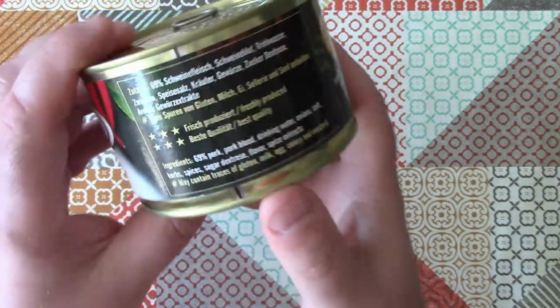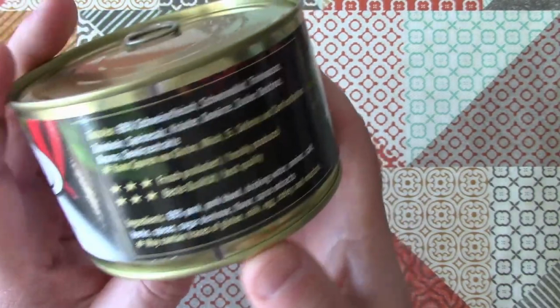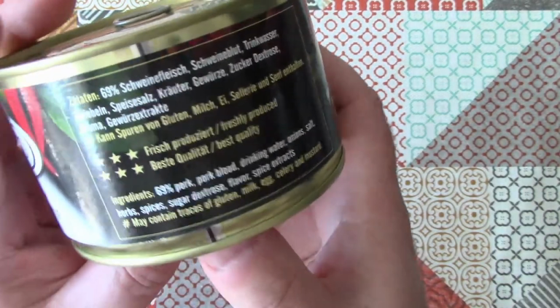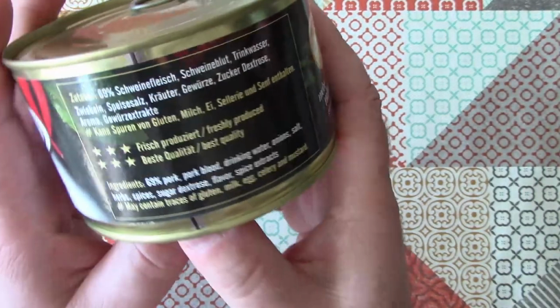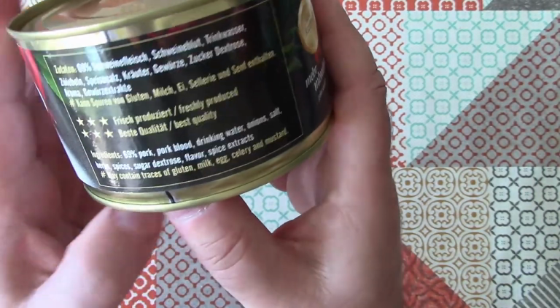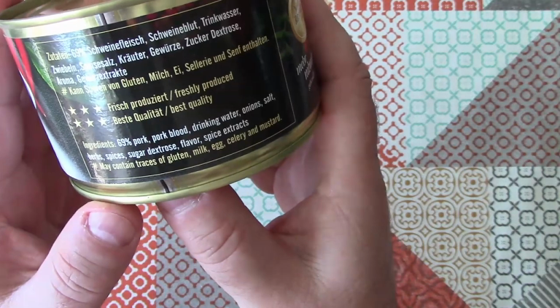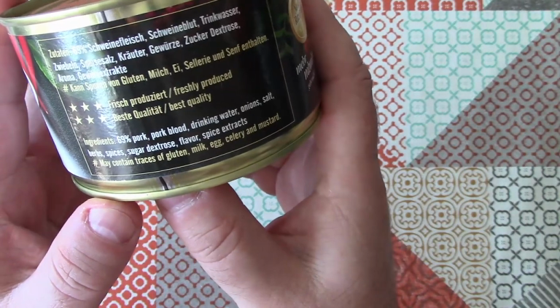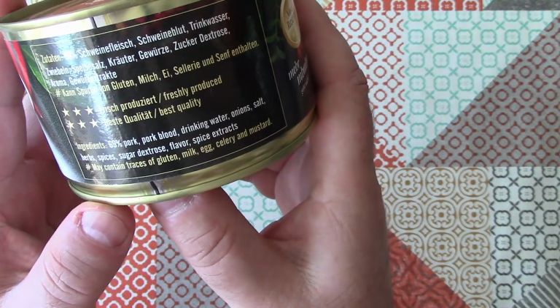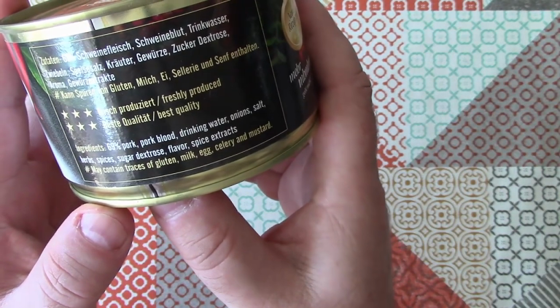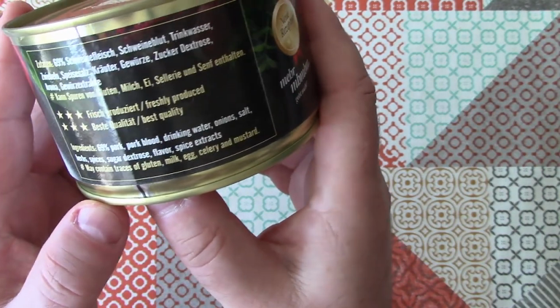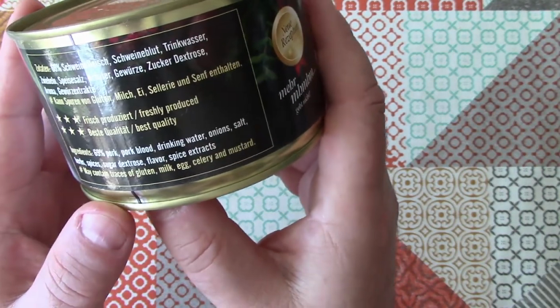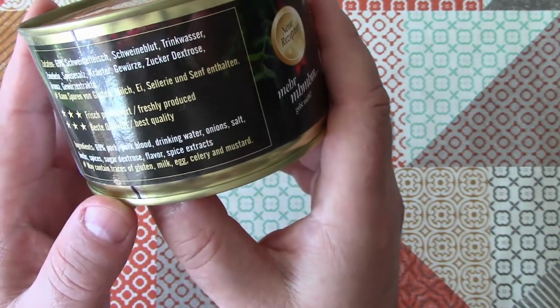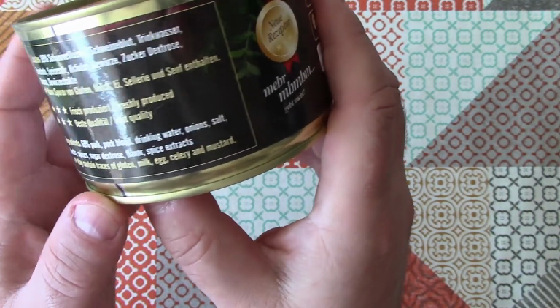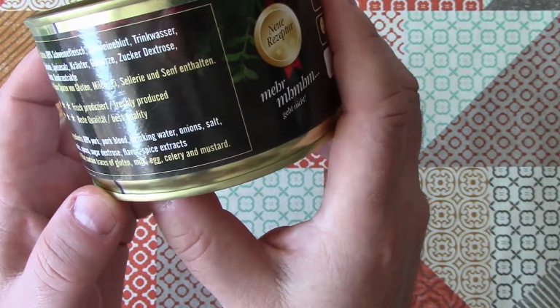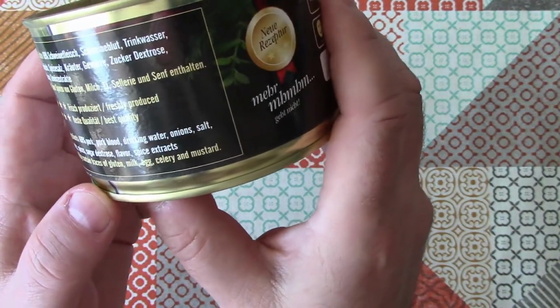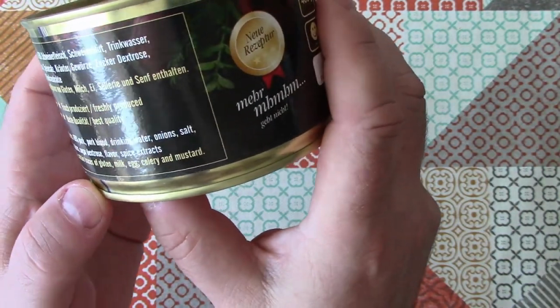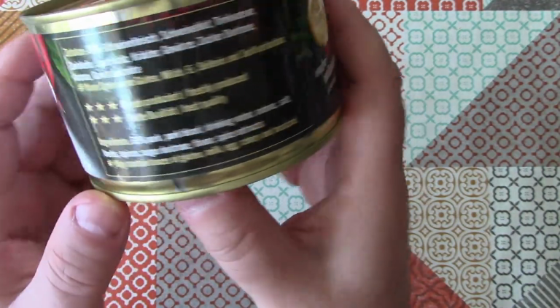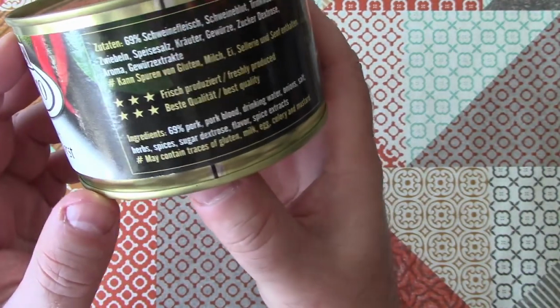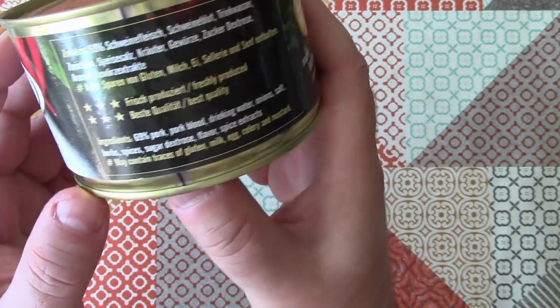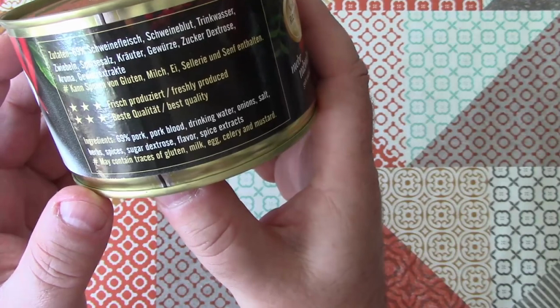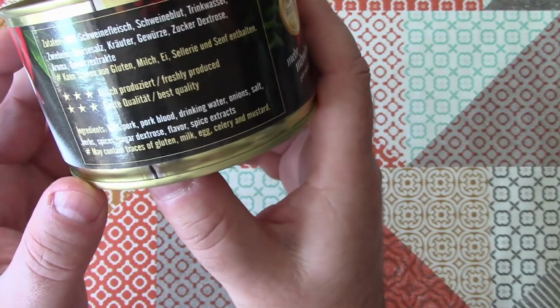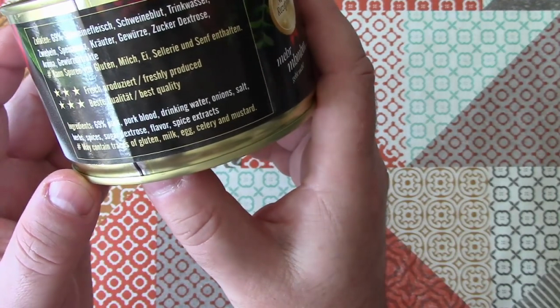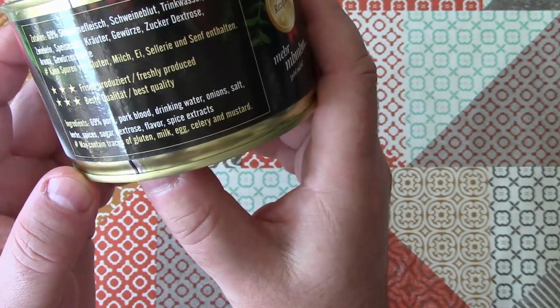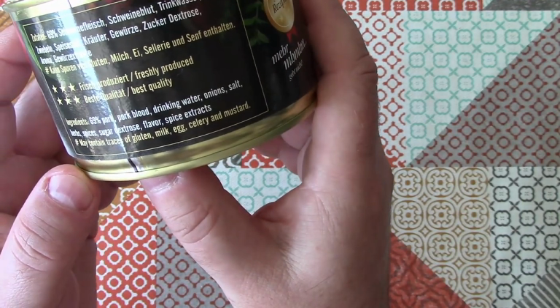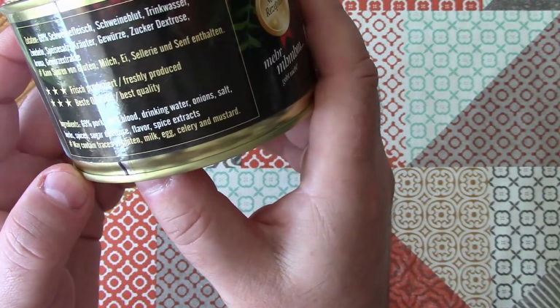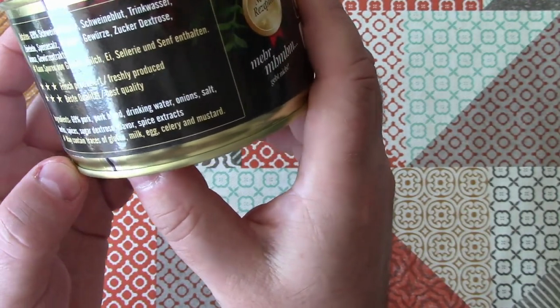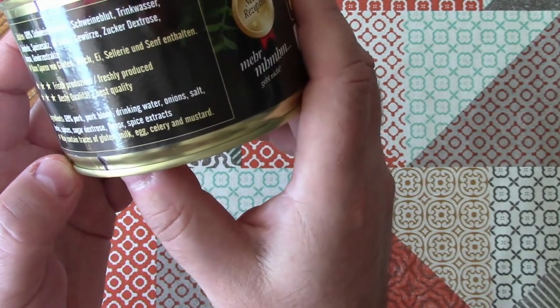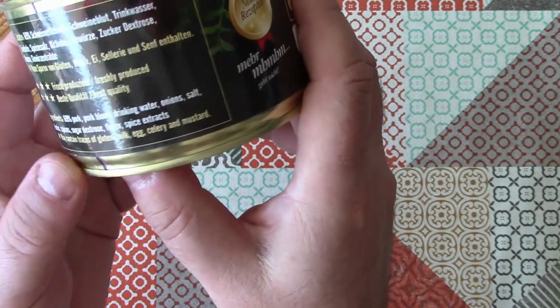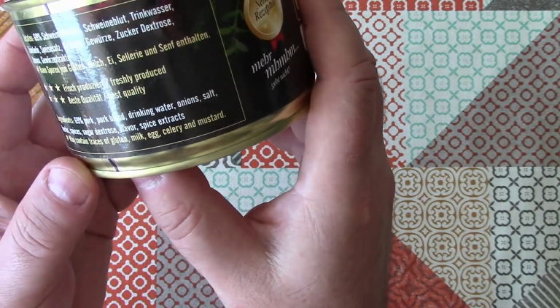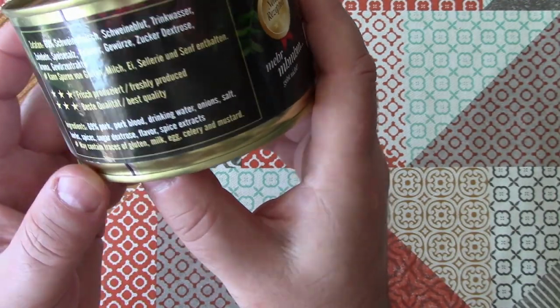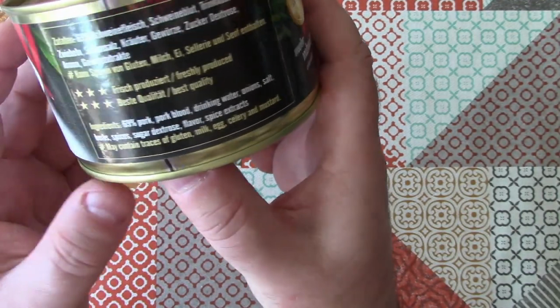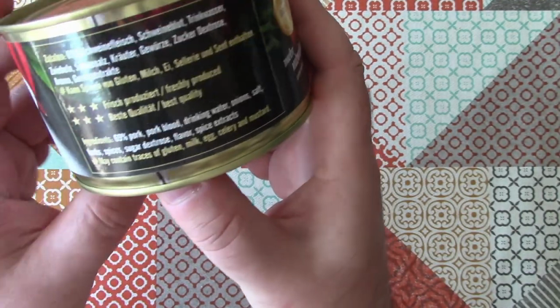Ingredients are 69% pork, pork blood, water, onions, salt, herbs, spices, sugar, dextrose, flavour, and spice extracts.